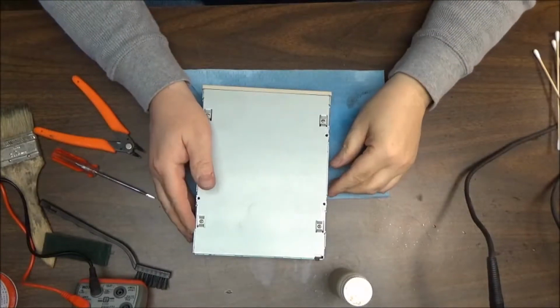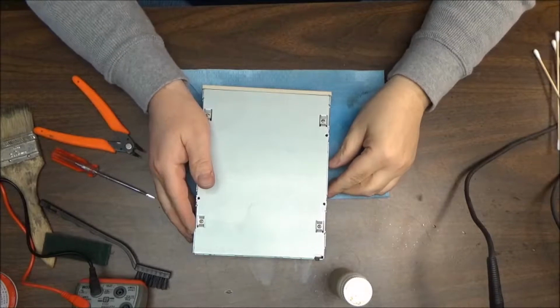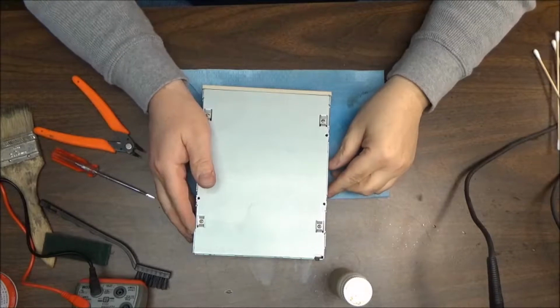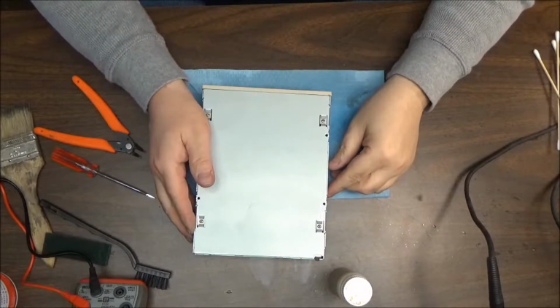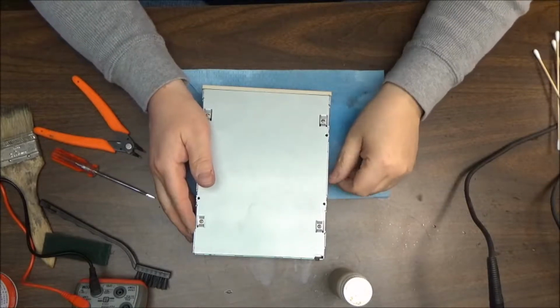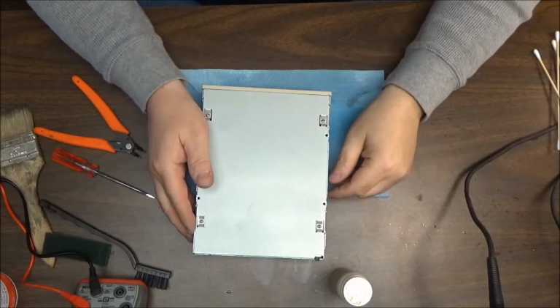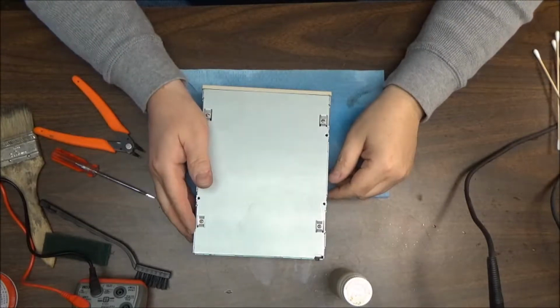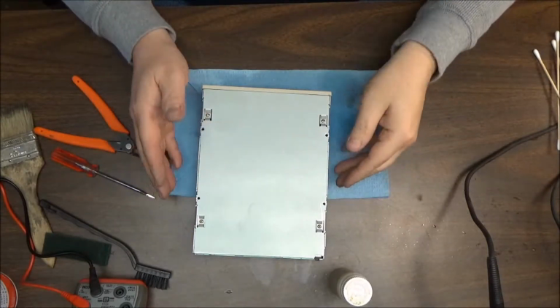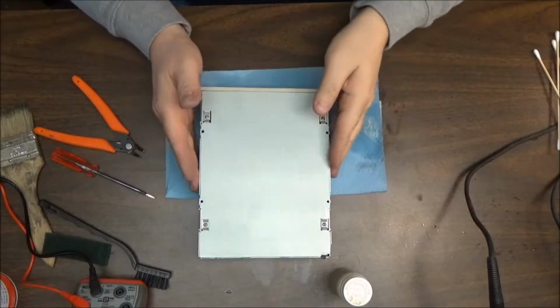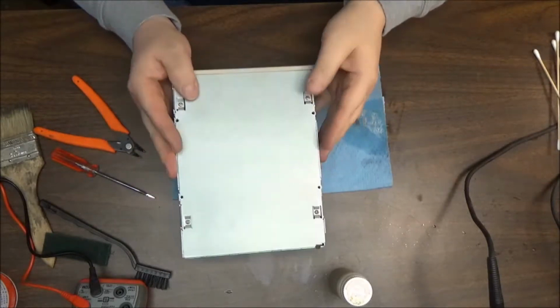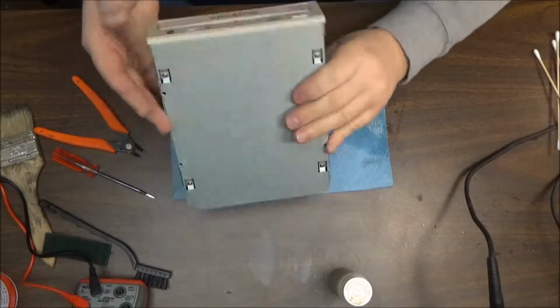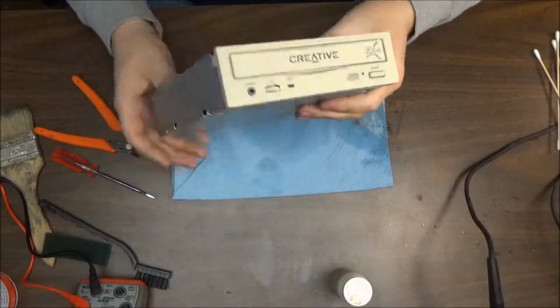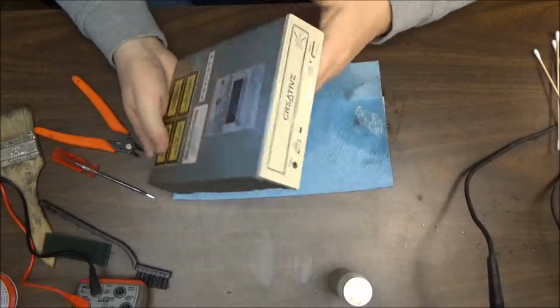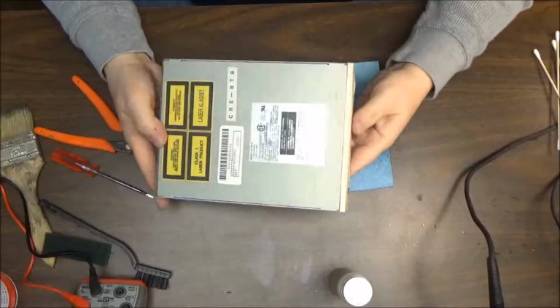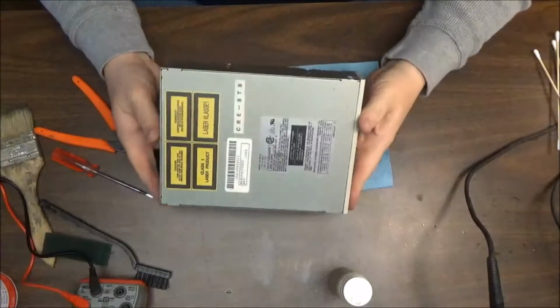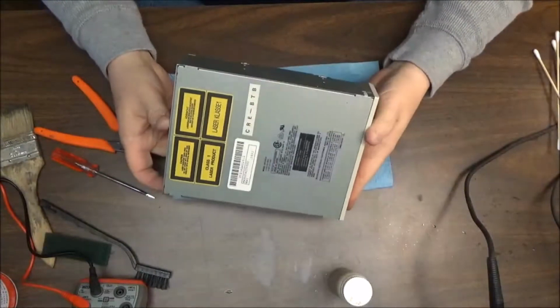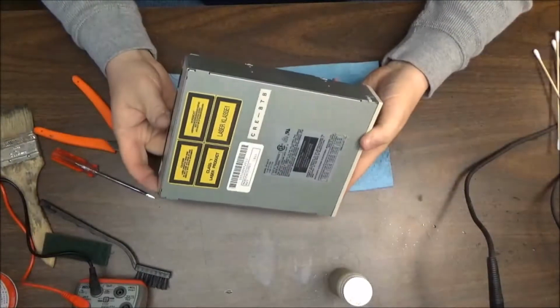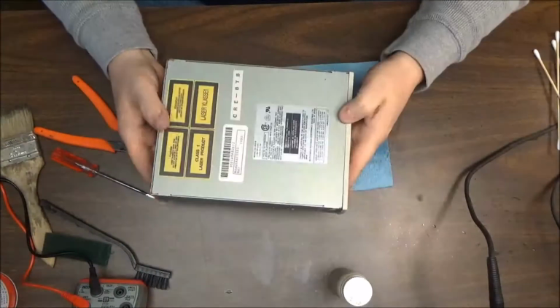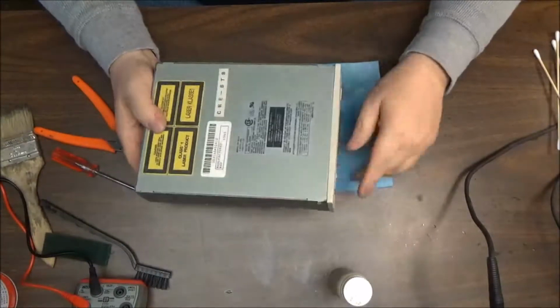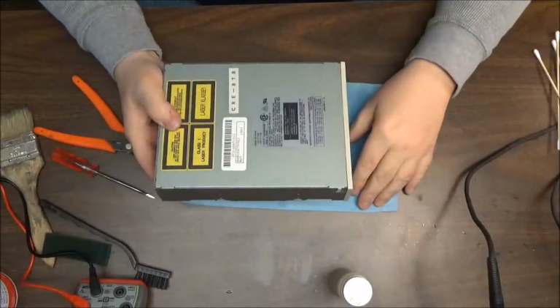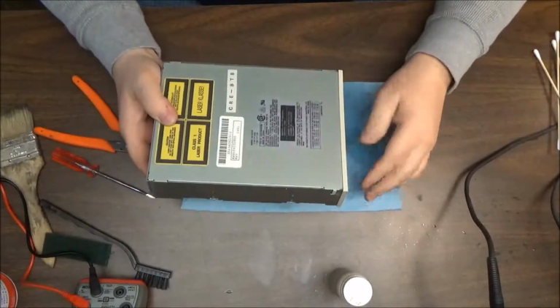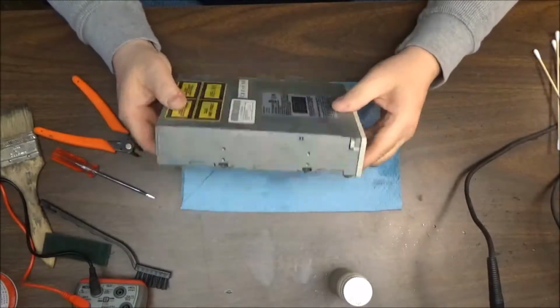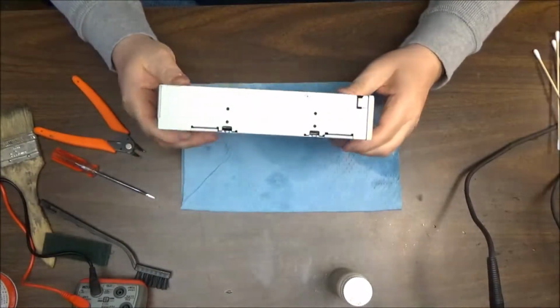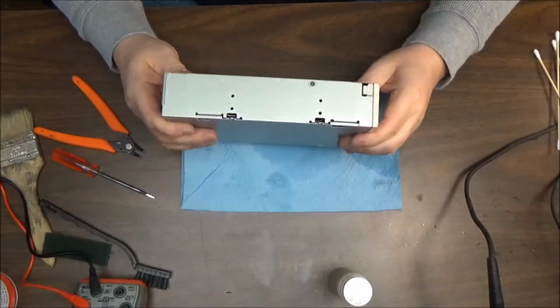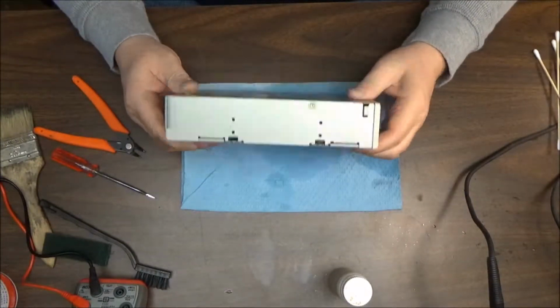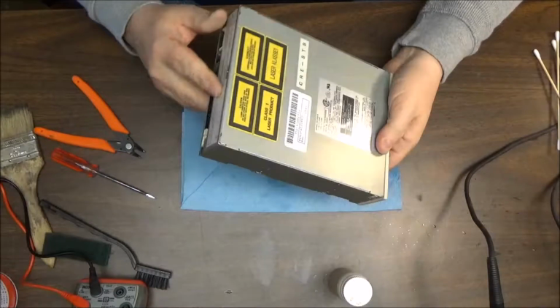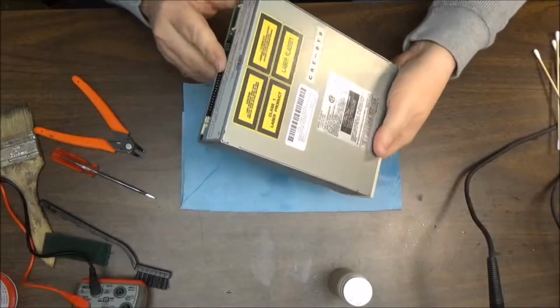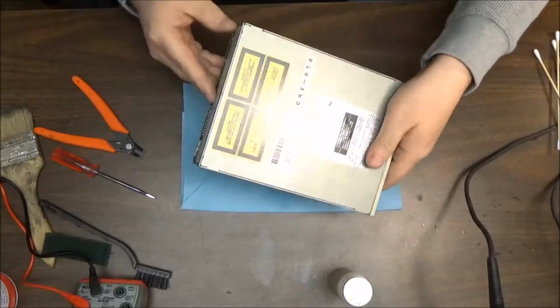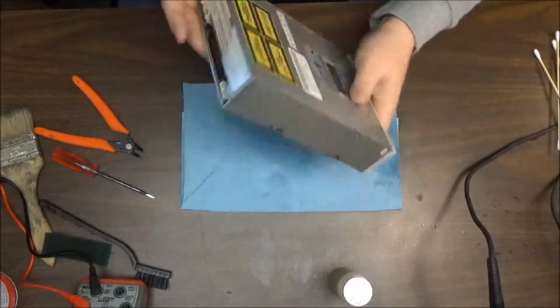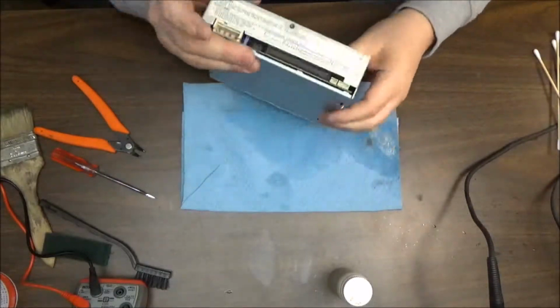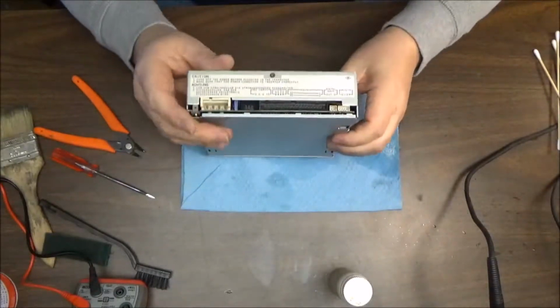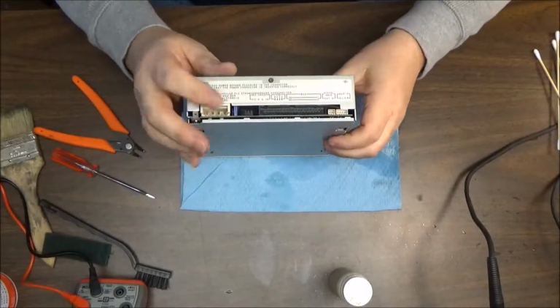Hi, welcome back to Bill's Retro Stuff. Today we're going to tackle the CD-ROM — we're going to open her up, clean her up a little bit, and see what happens. So let's give it a shot.